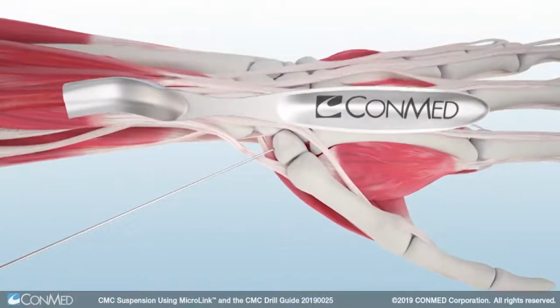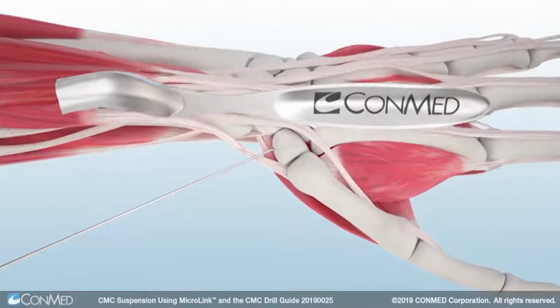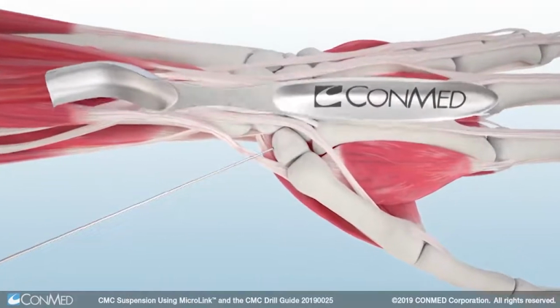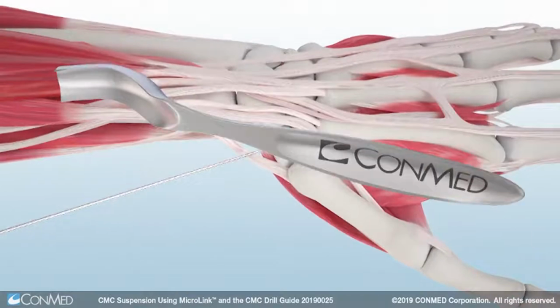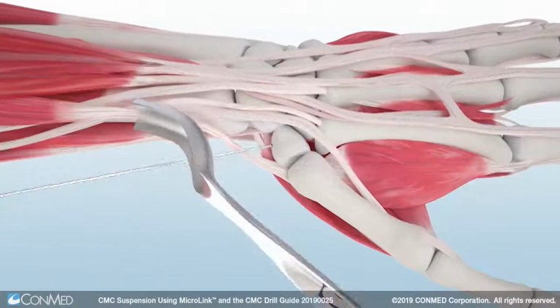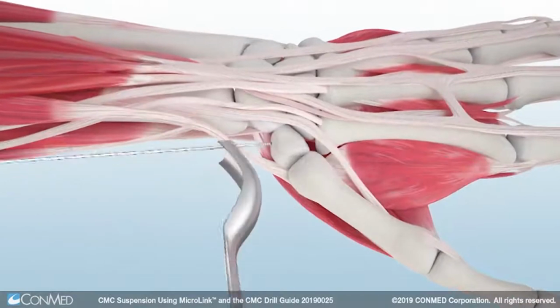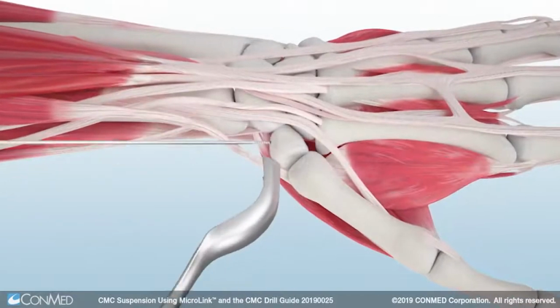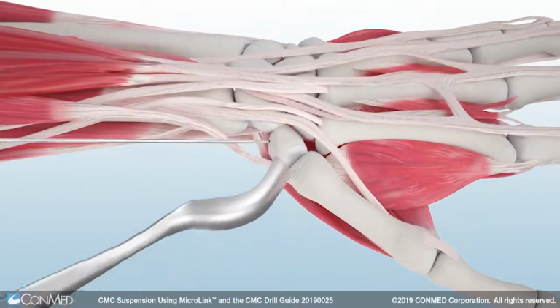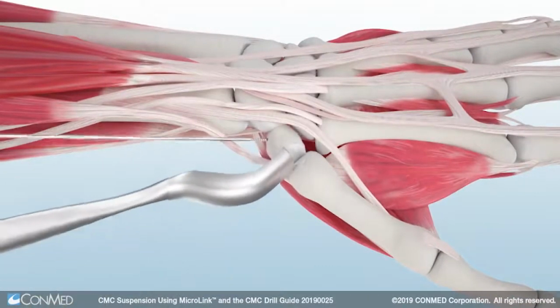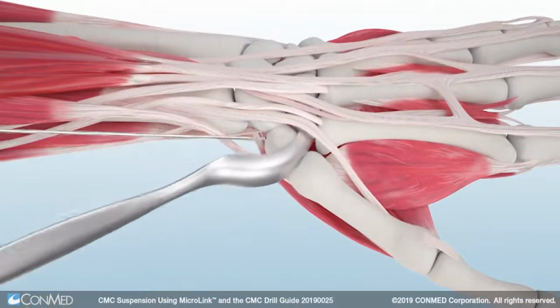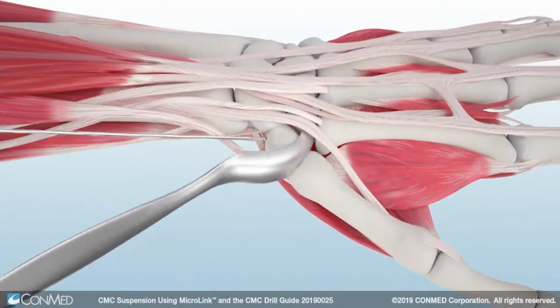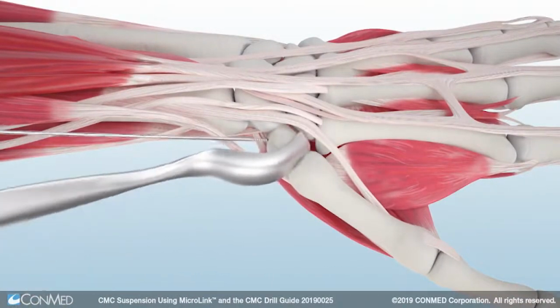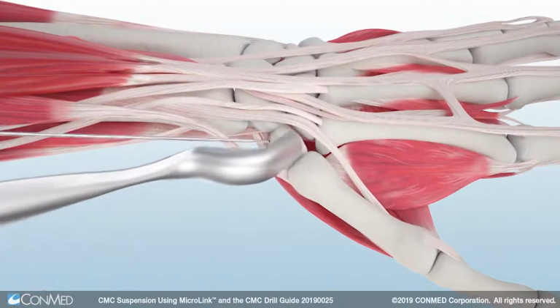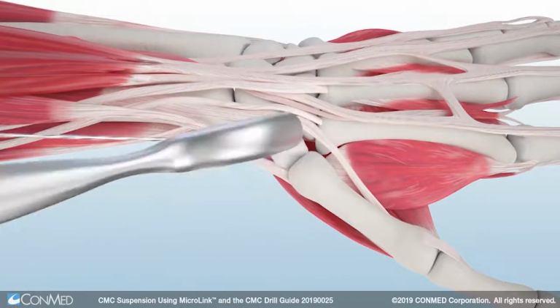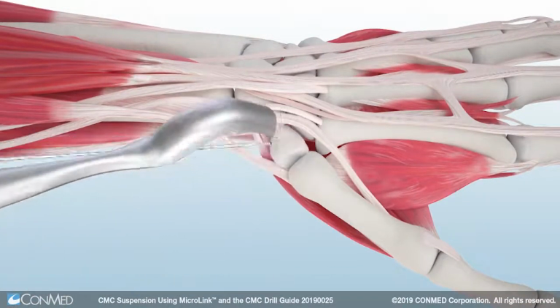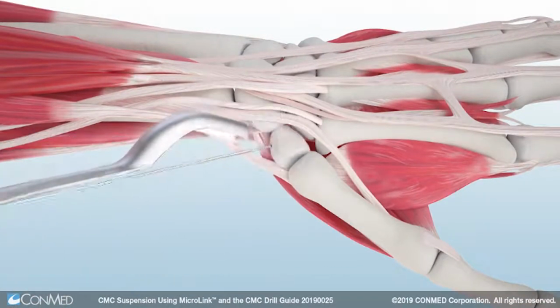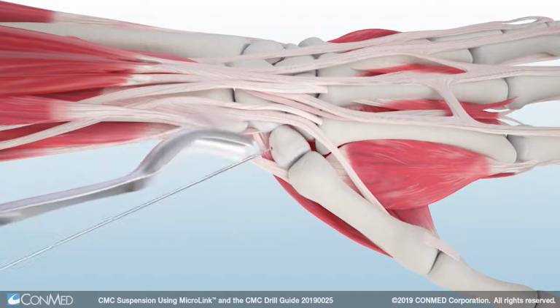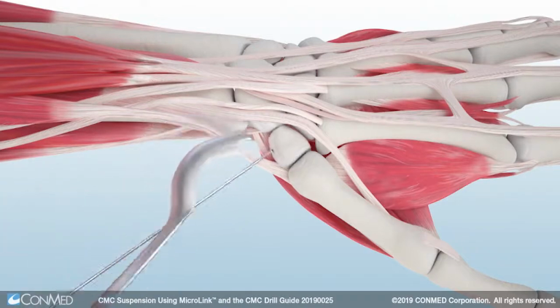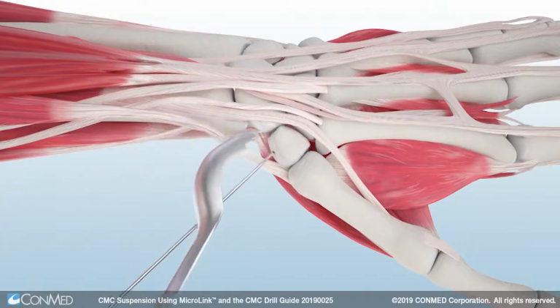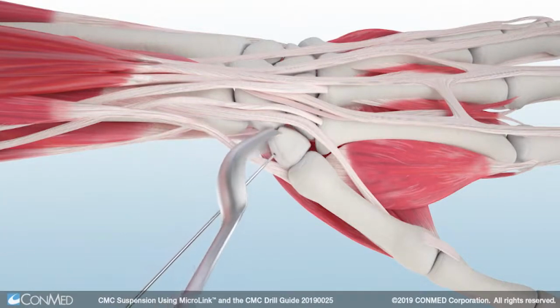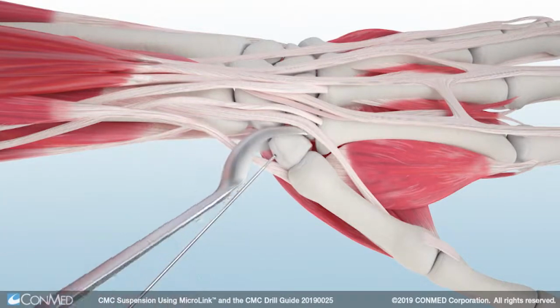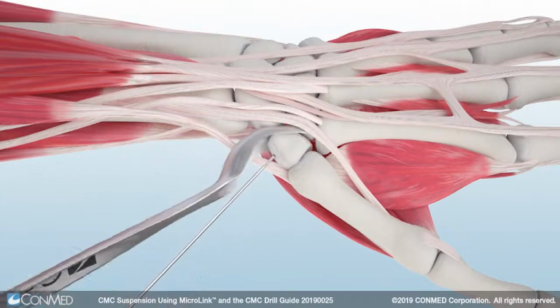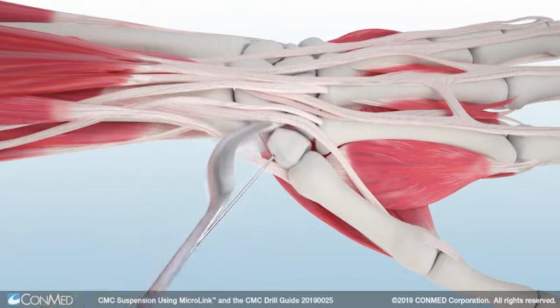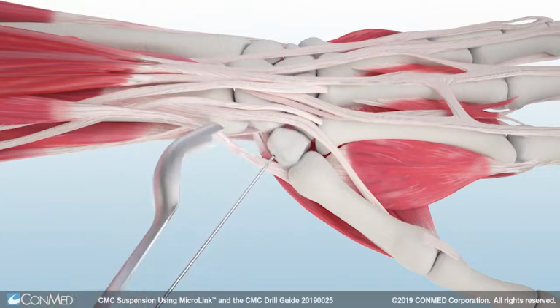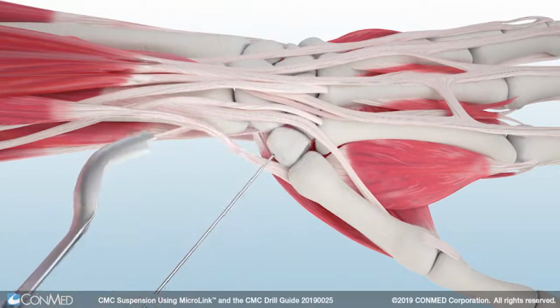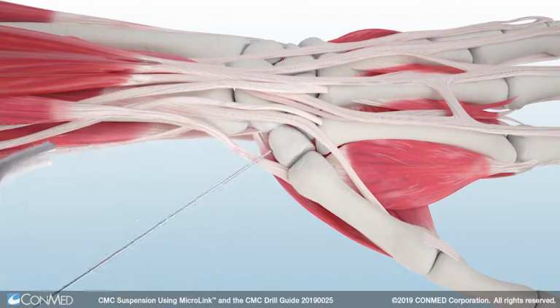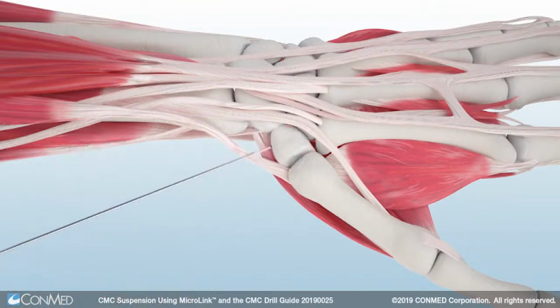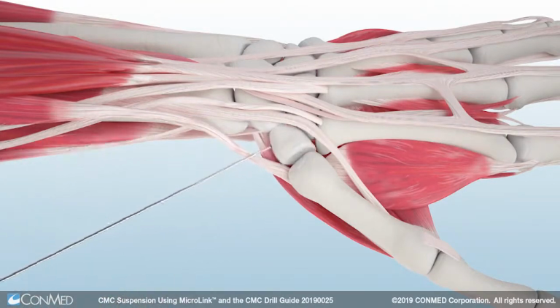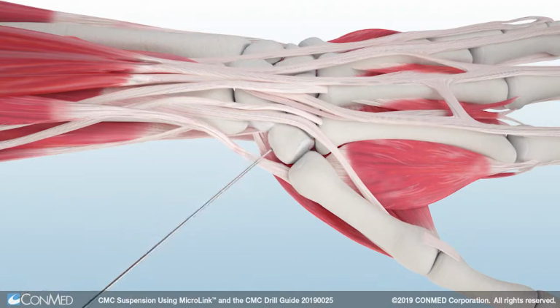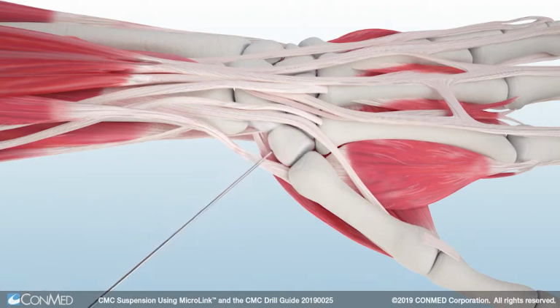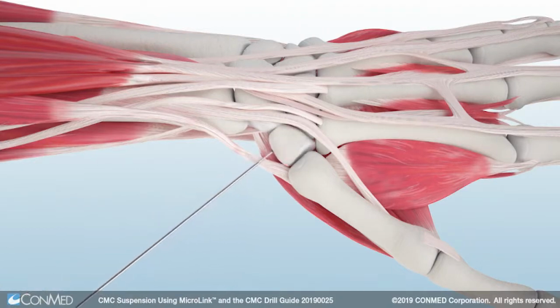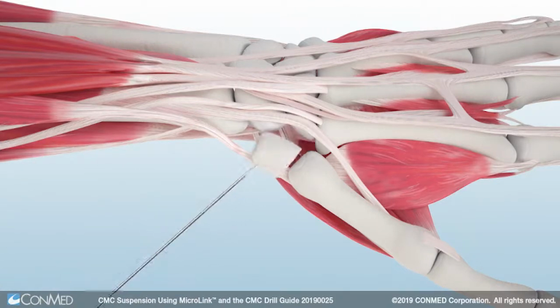Next, use the McGlamrey elevator, also offered in the Microlink system, to scrape soft tissue from the trapezium. Use the trapezium pin as a joystick to manipulate and remove the trapezium.